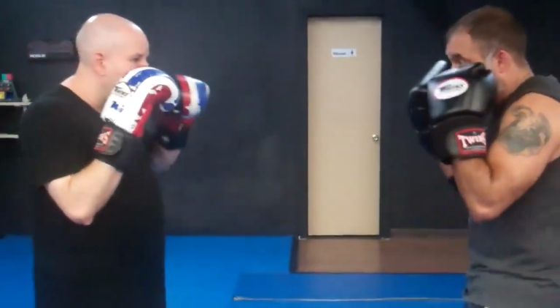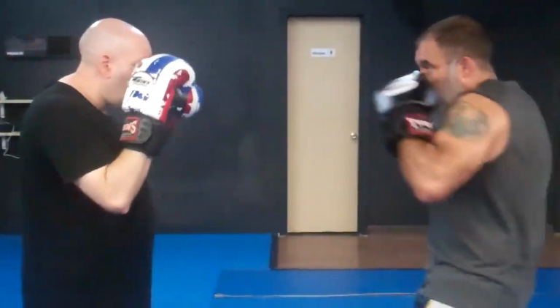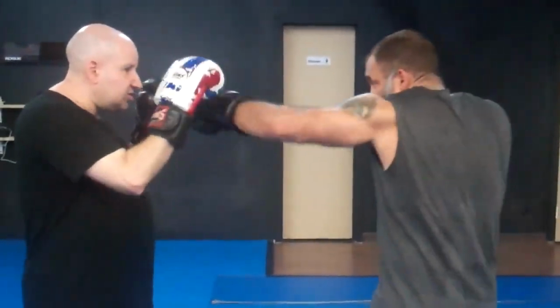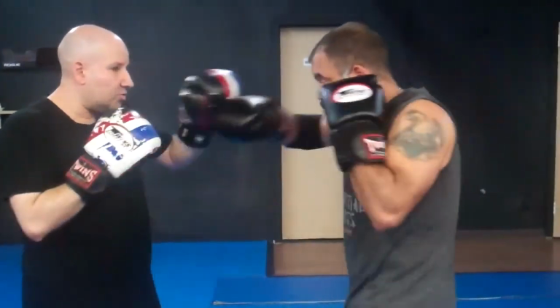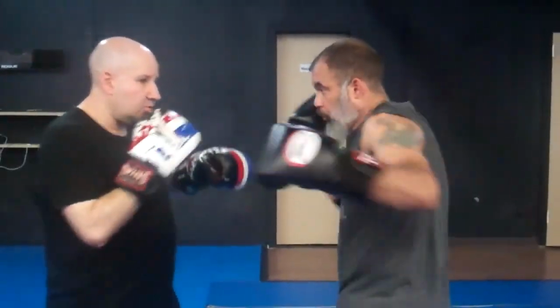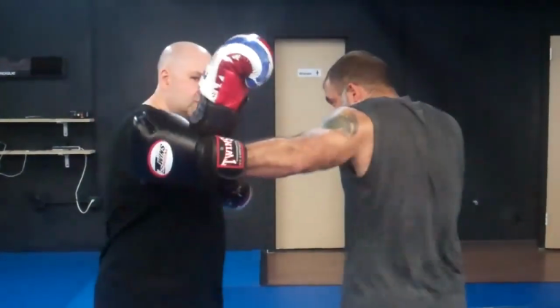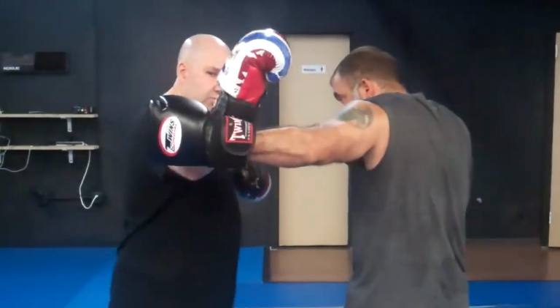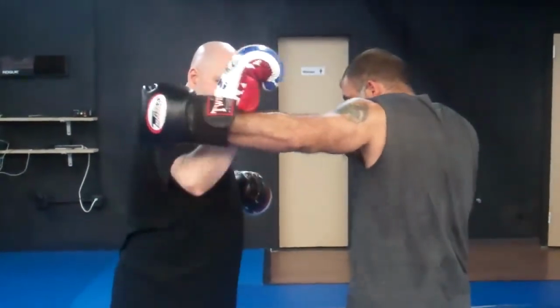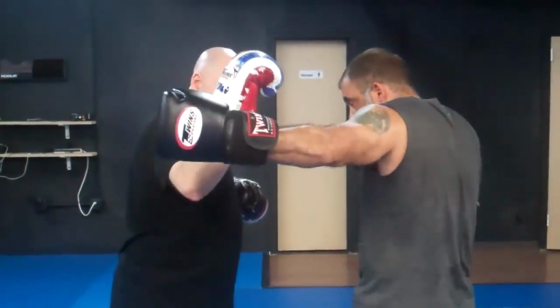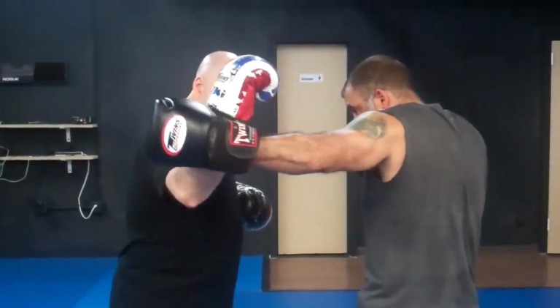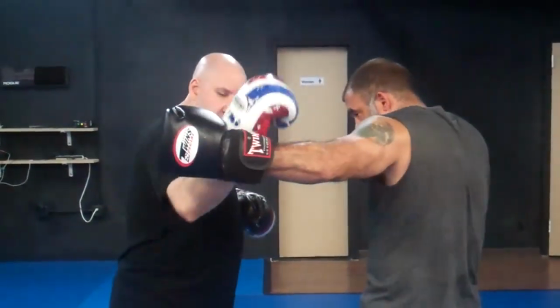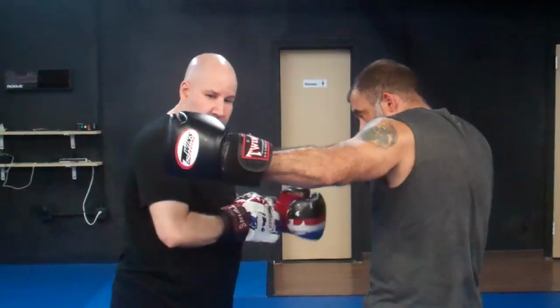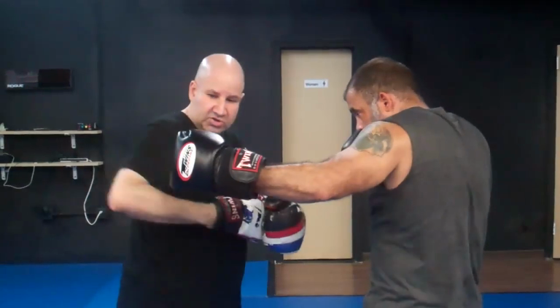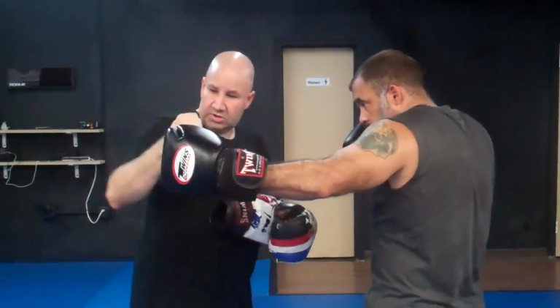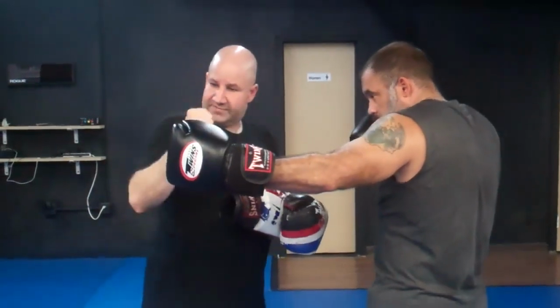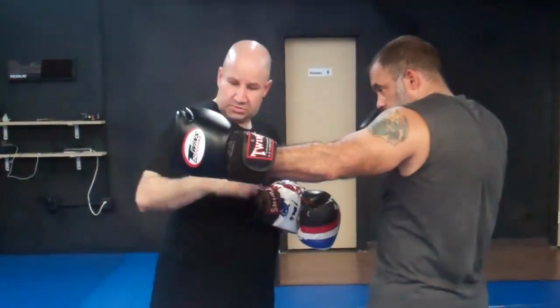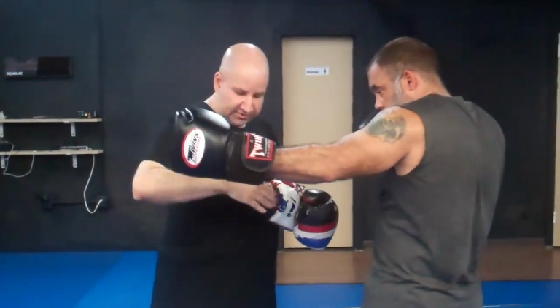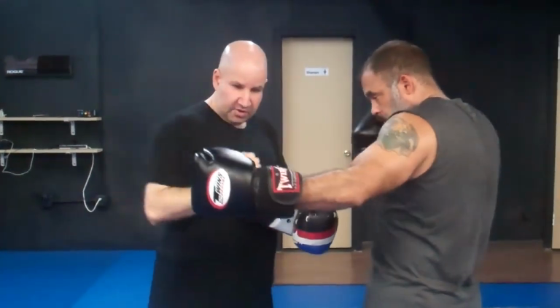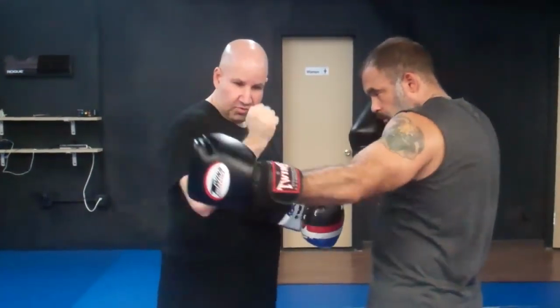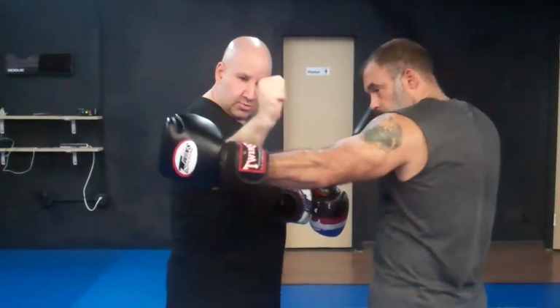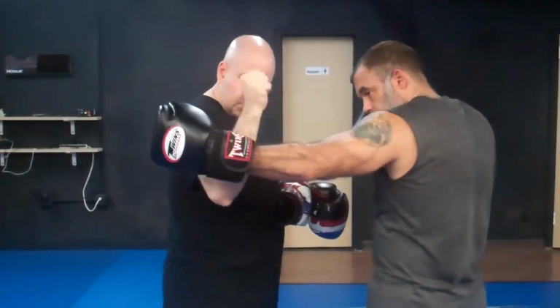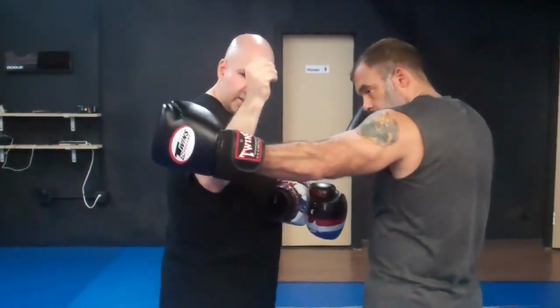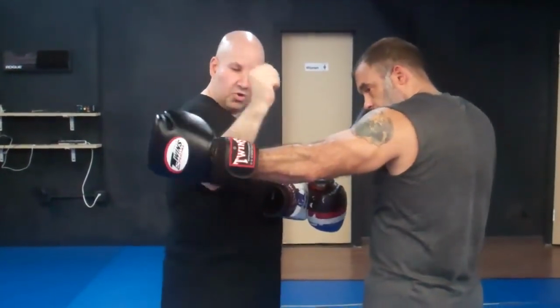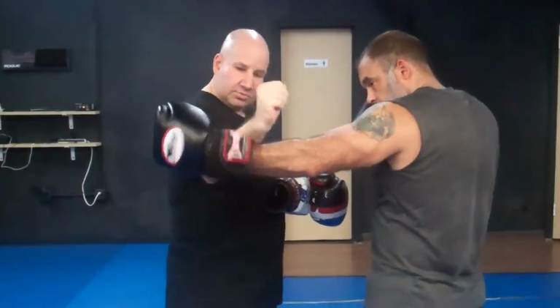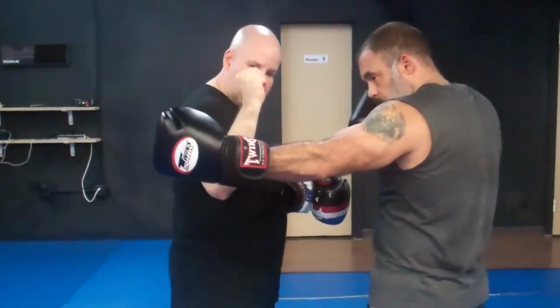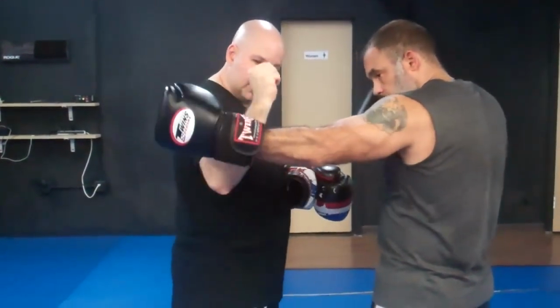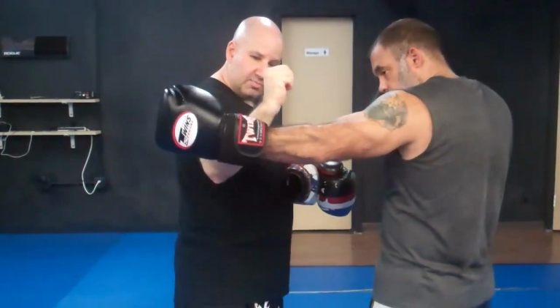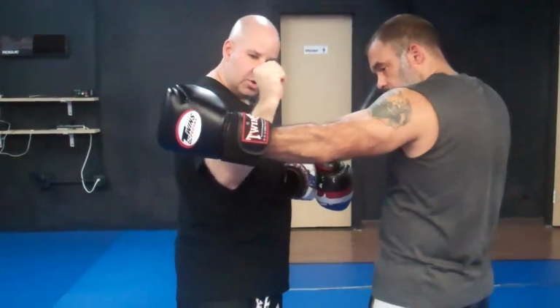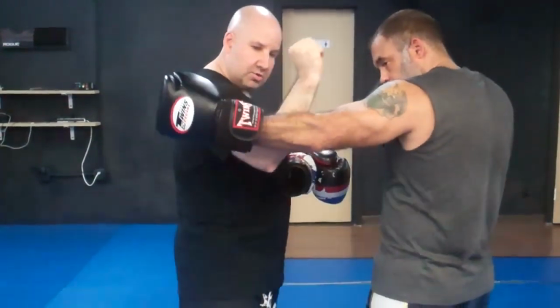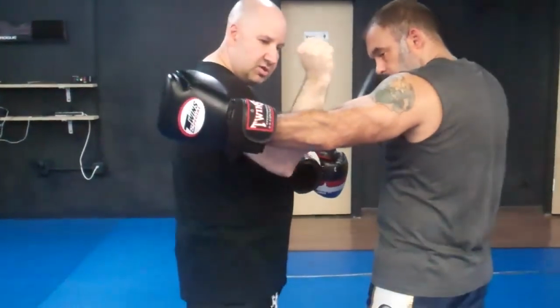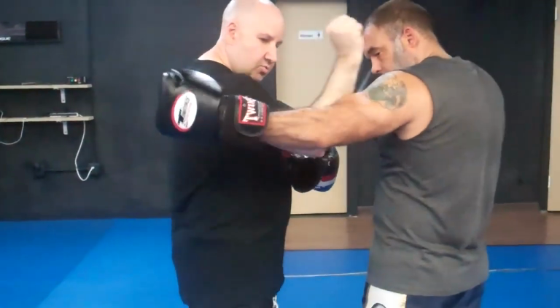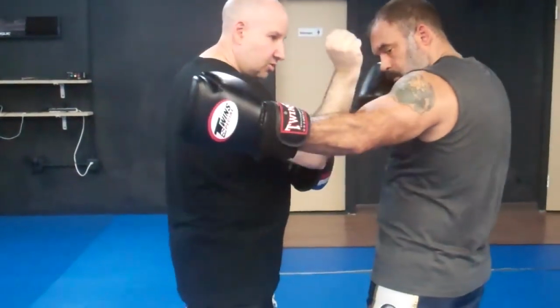I can even go more into it — insert. If I wasn't wearing gloves, because it goes back on my forearm, the blade of my arm is blocking. So it can be here, here, or here.